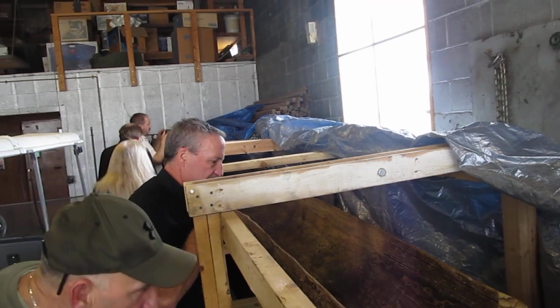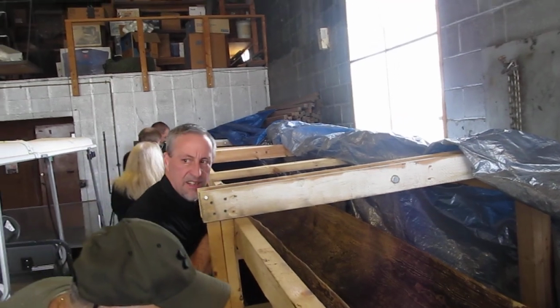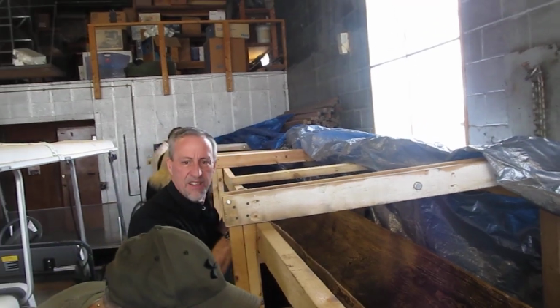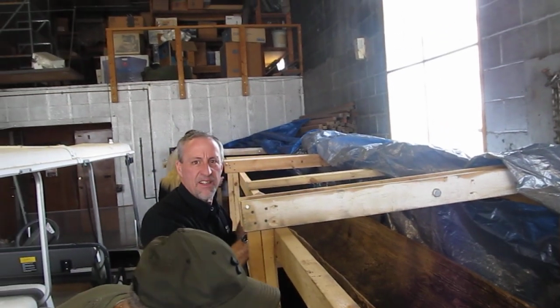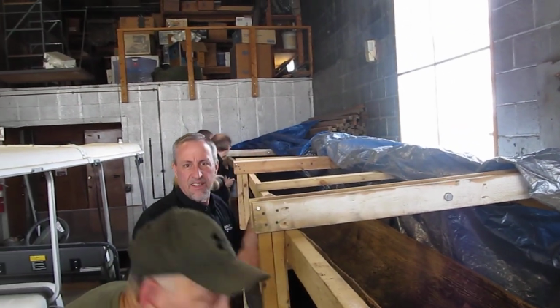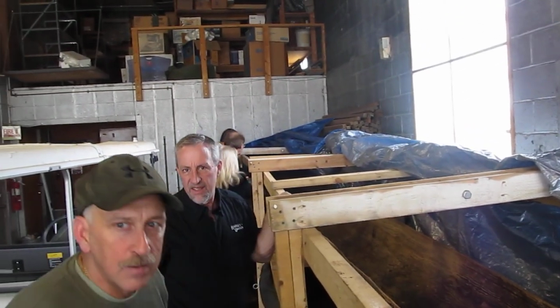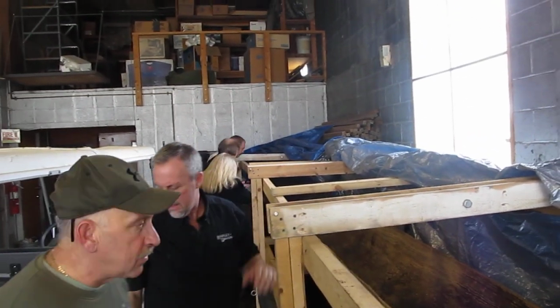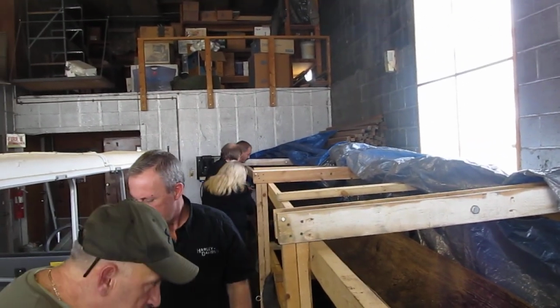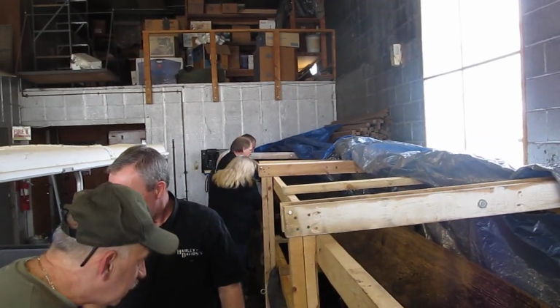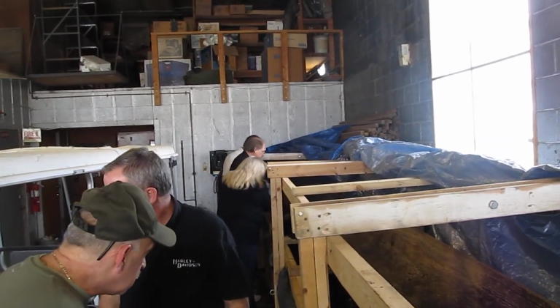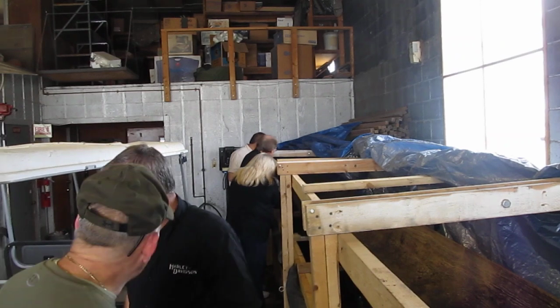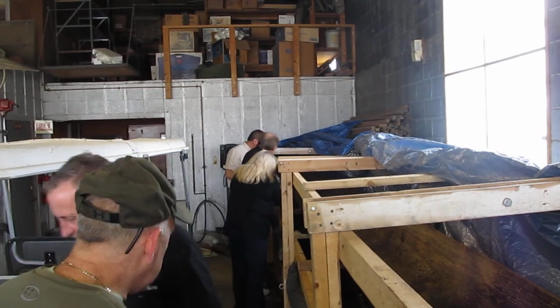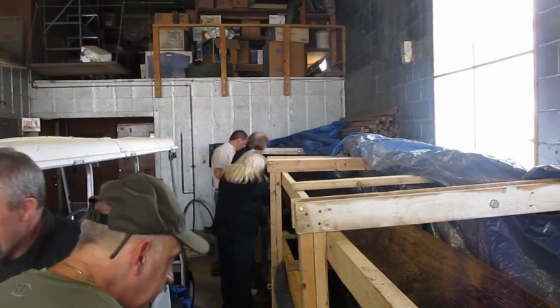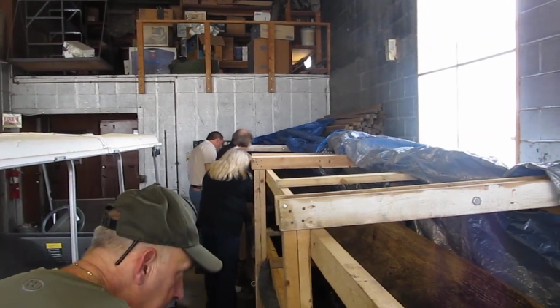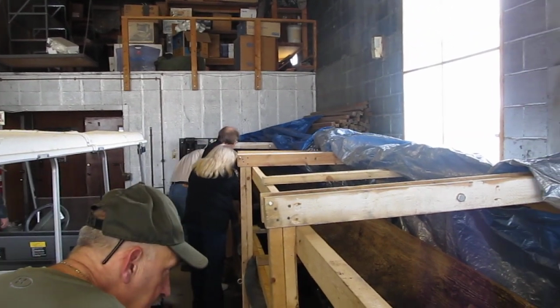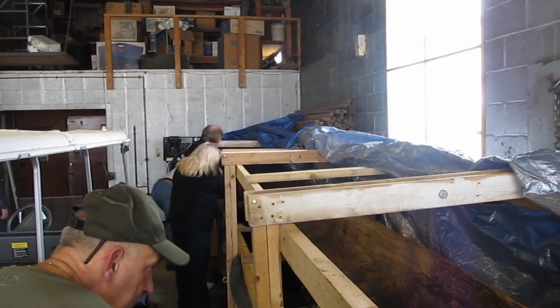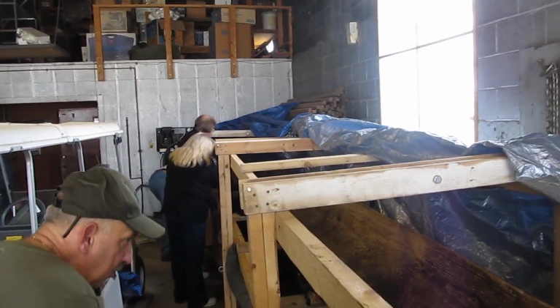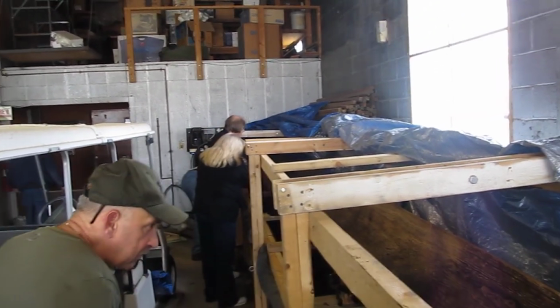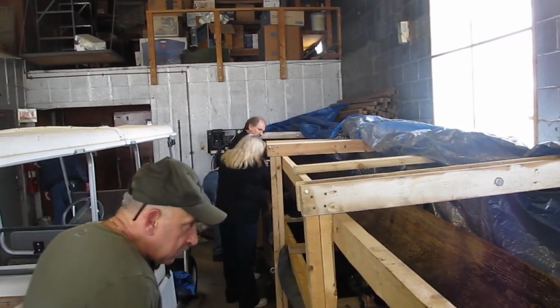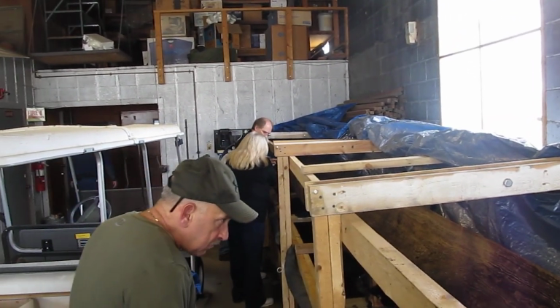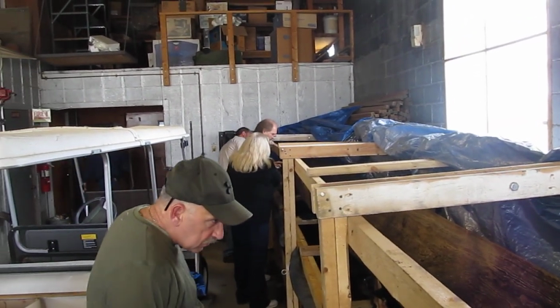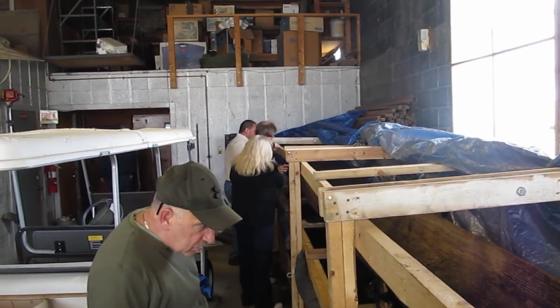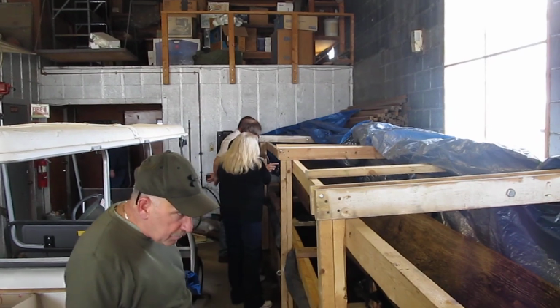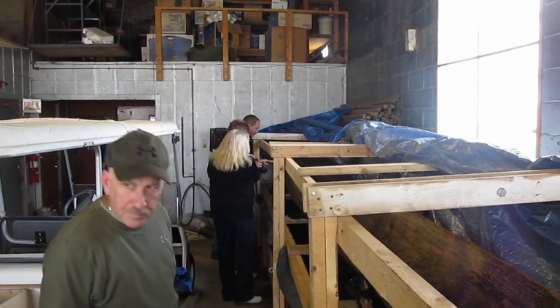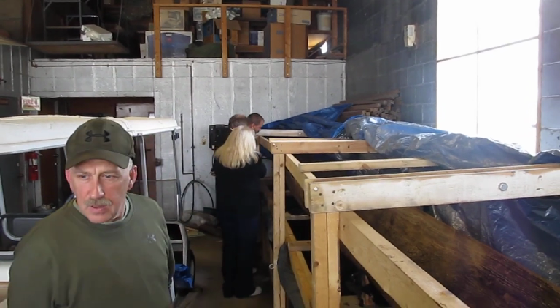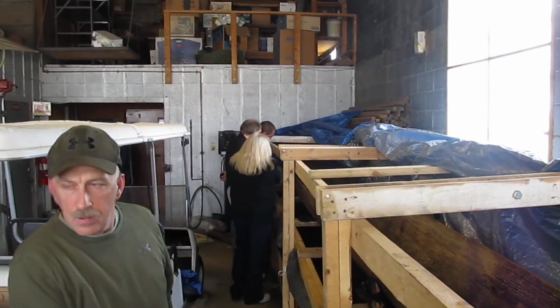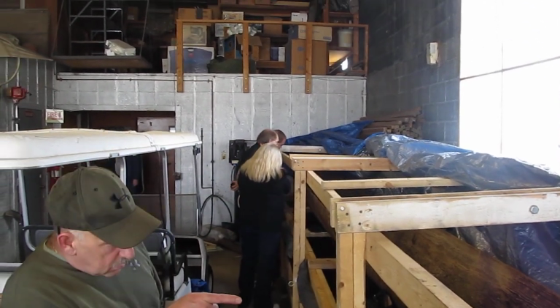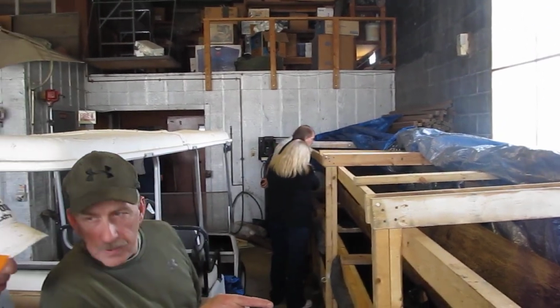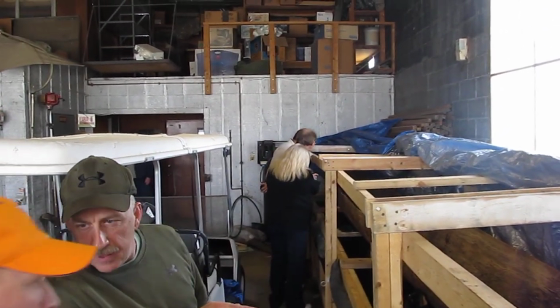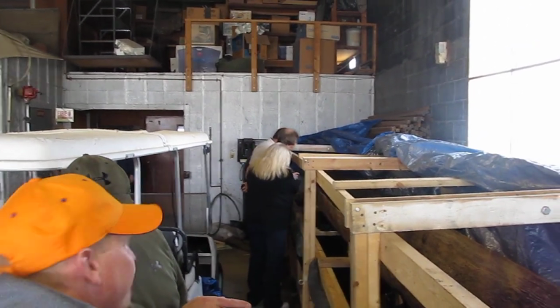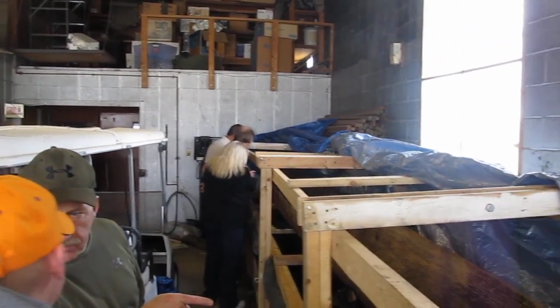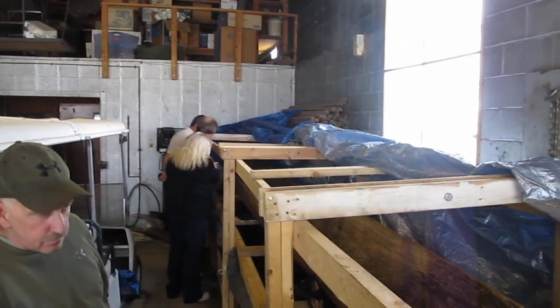Here we are at Cahokia. This is at the Illinois State Archaeological Society group — they're the ones that donated the canoe and a bunch of the material to fix it. We've got a few of them around here taking a look at the canoe.